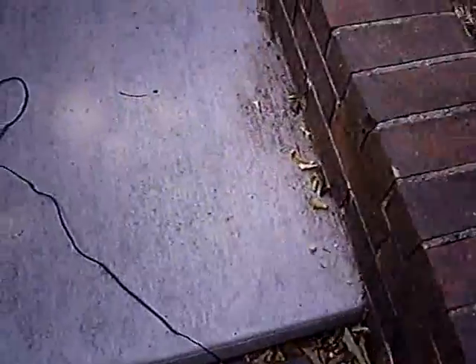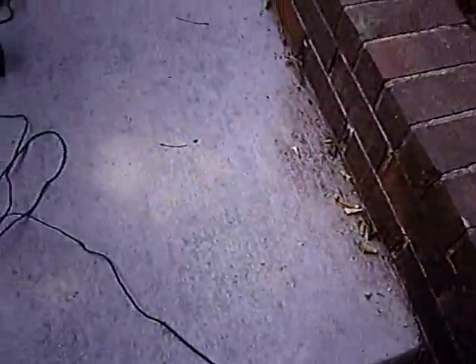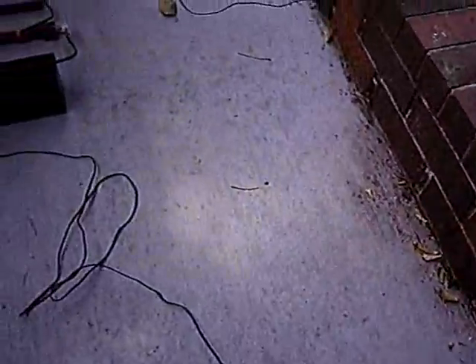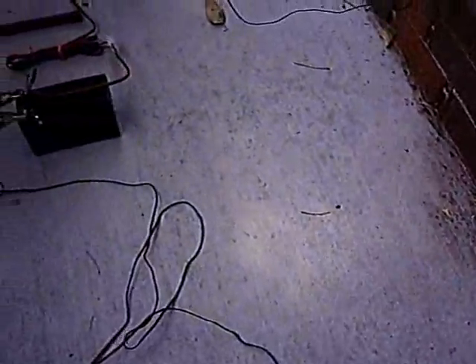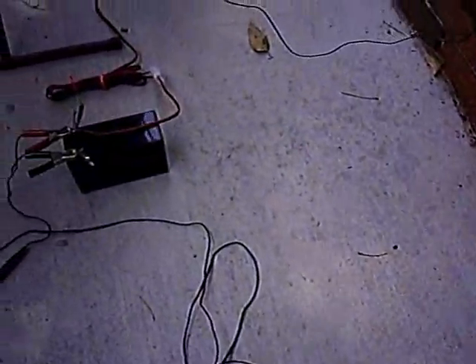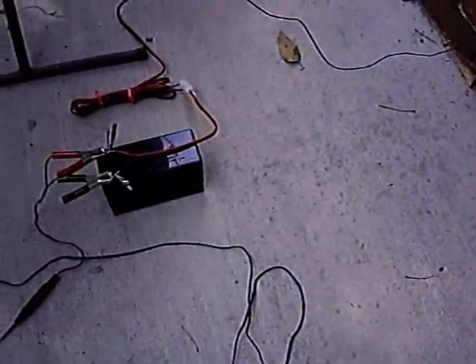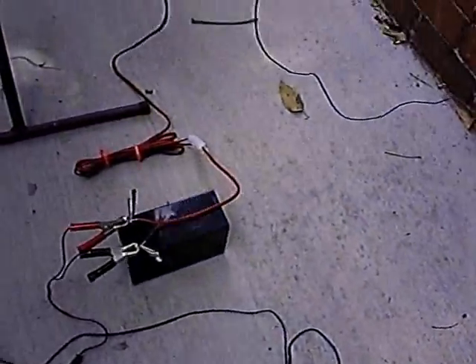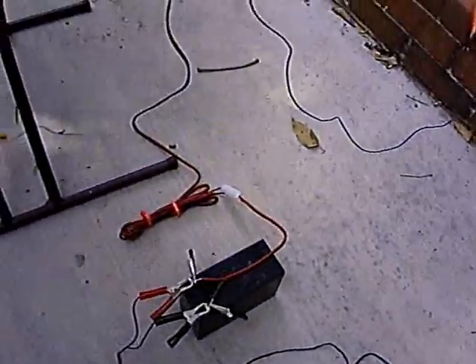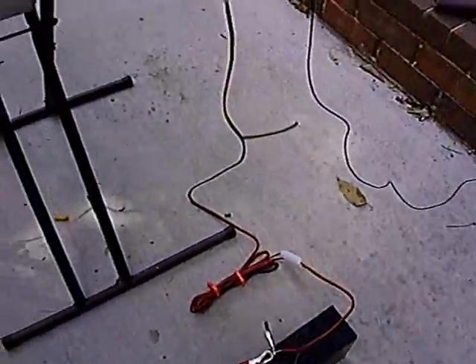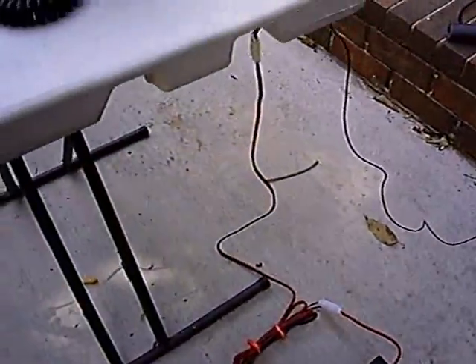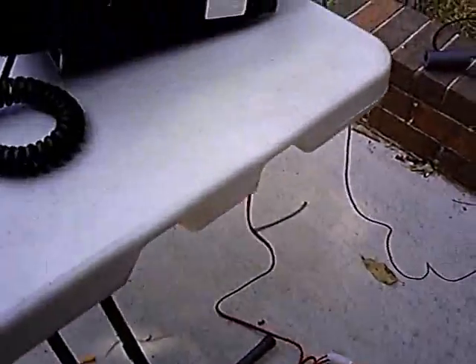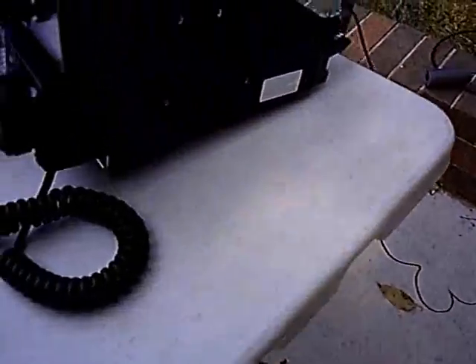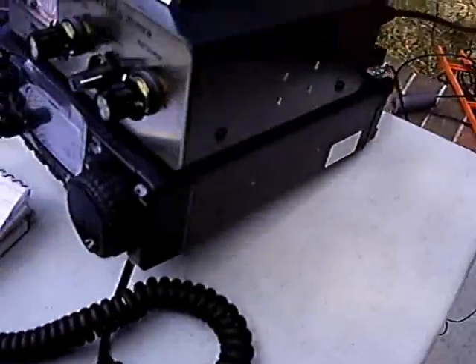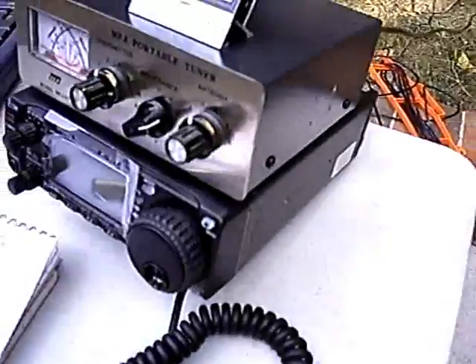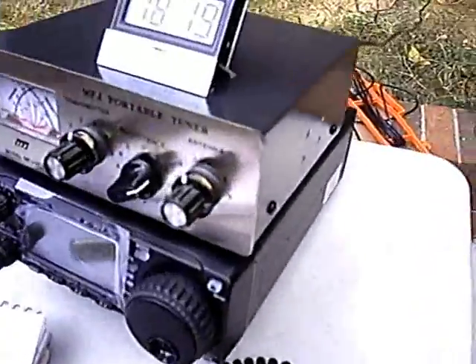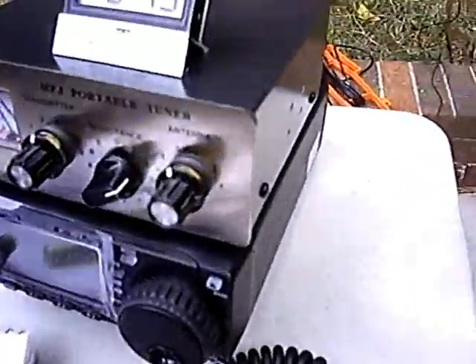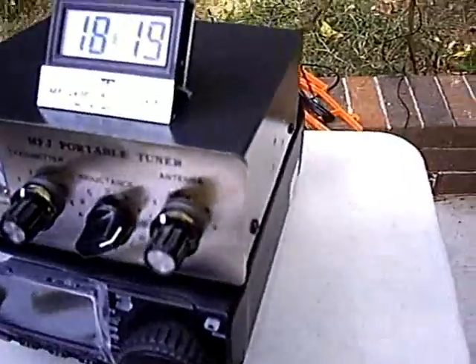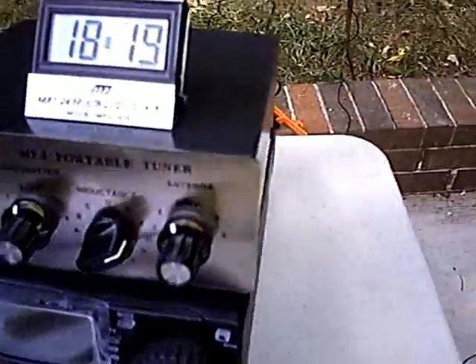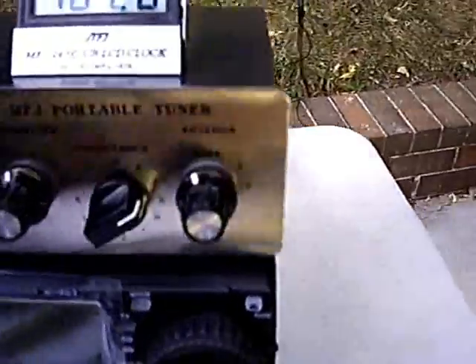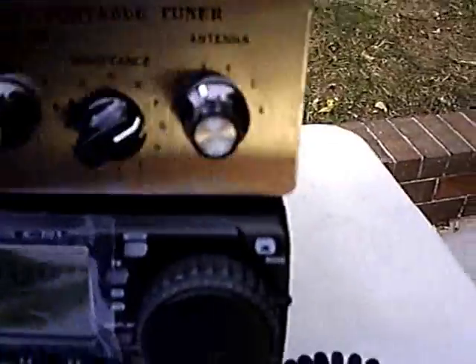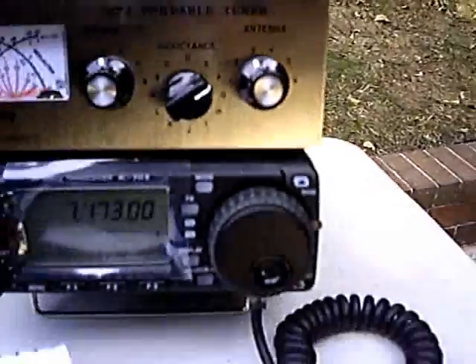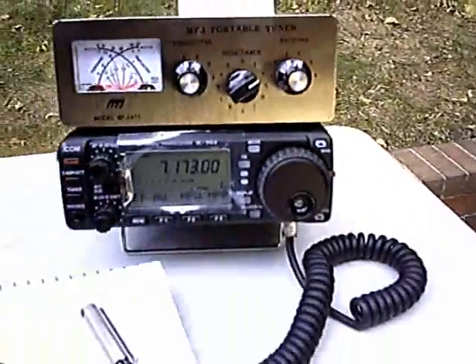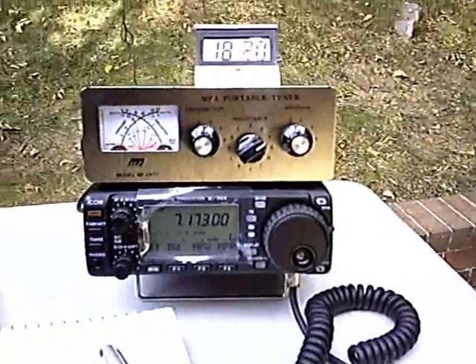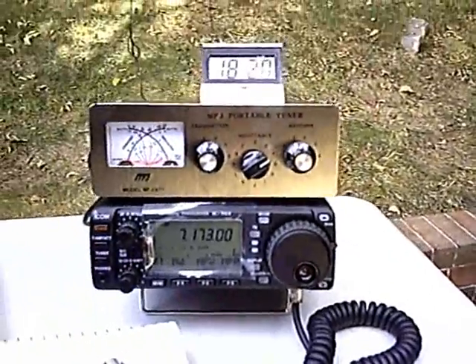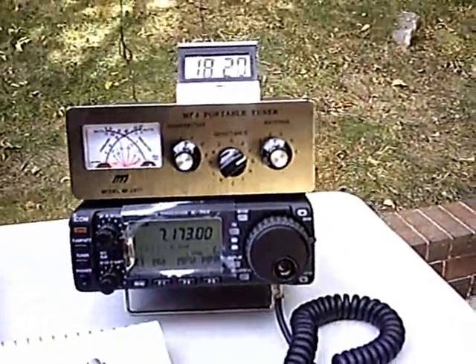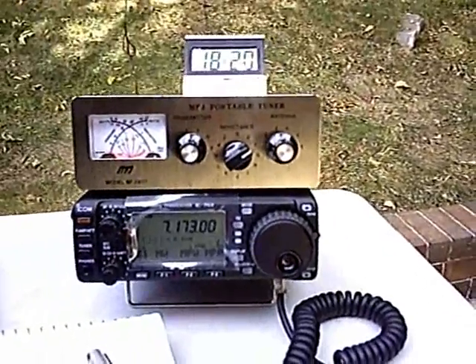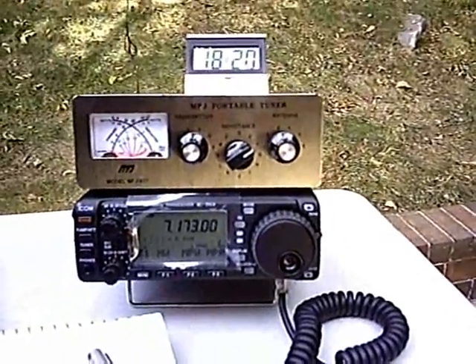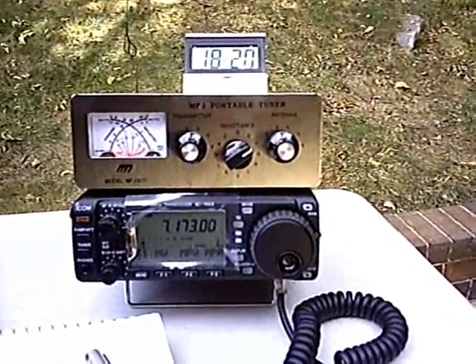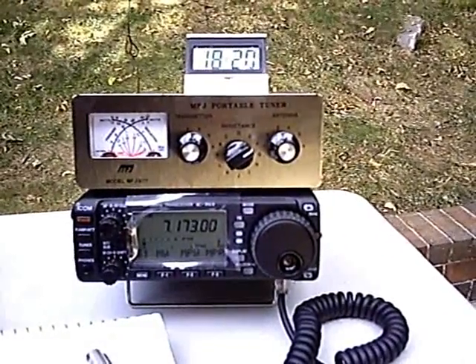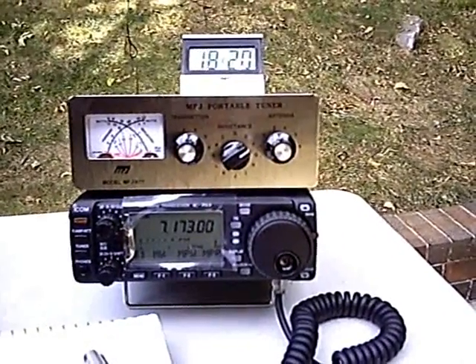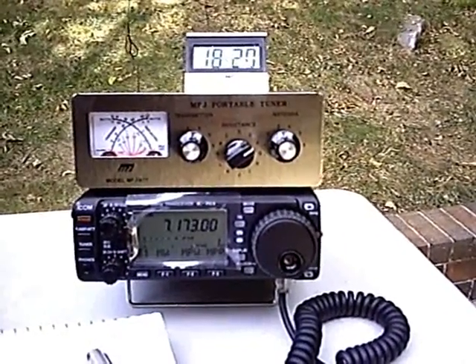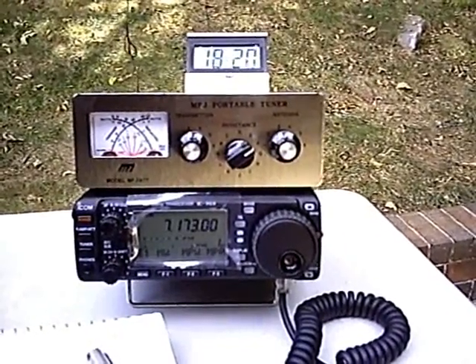For those of you who are looking forward to someday doing QRP work, I recommend this radio highly — the ICOM 703 Plus.